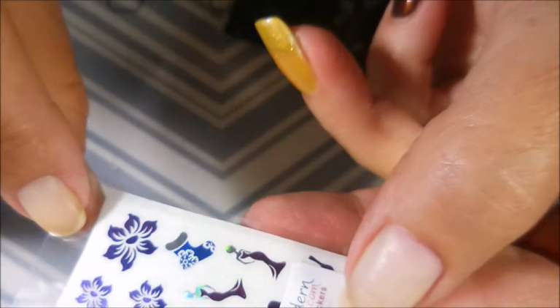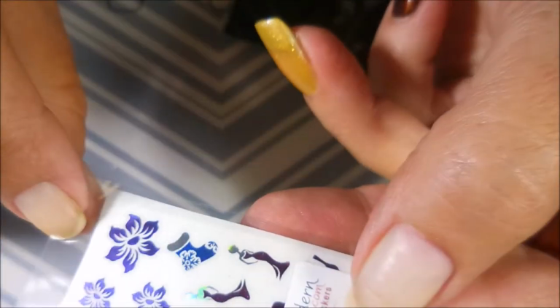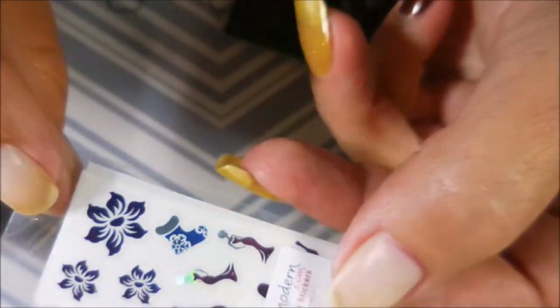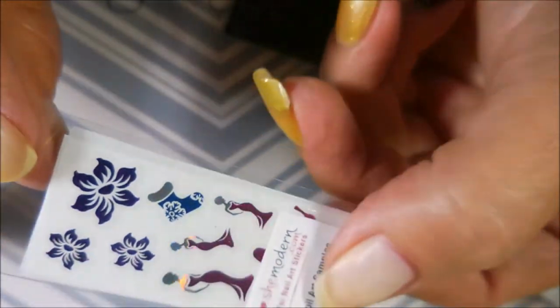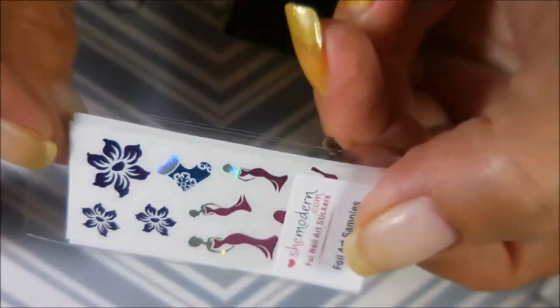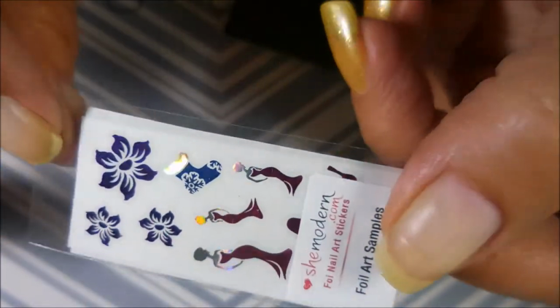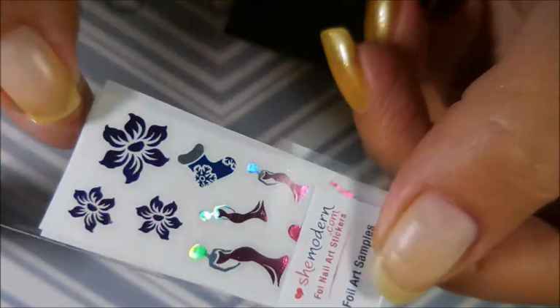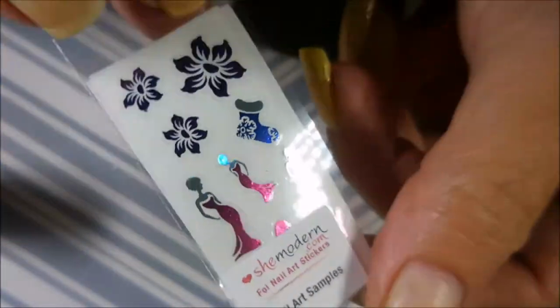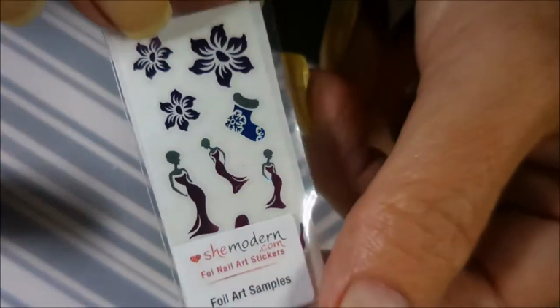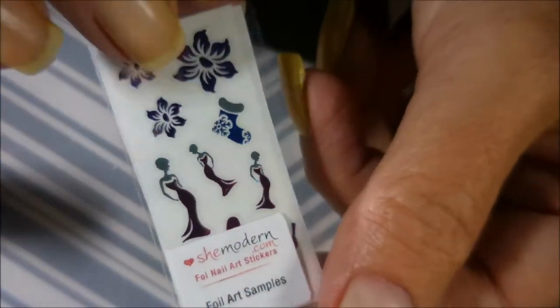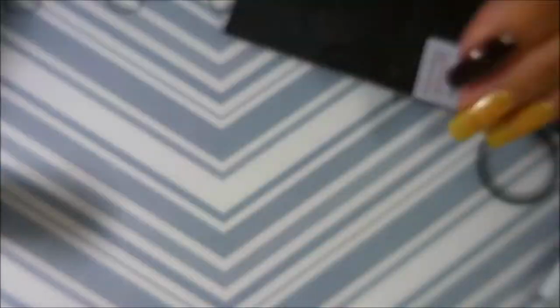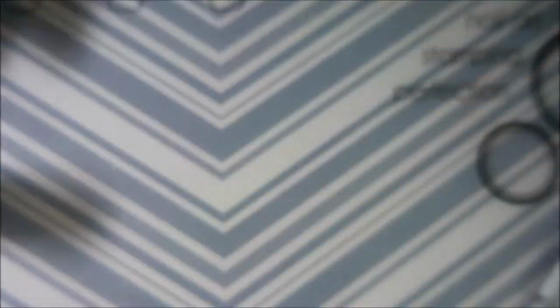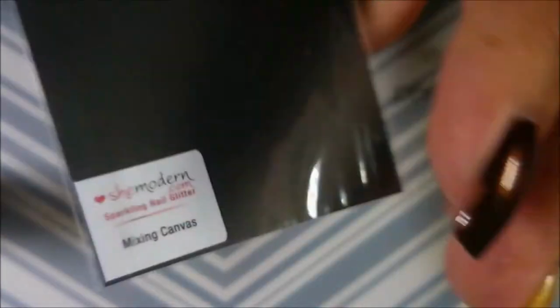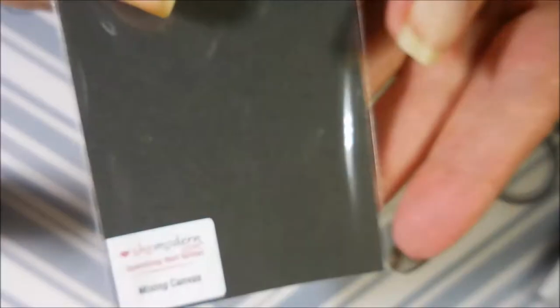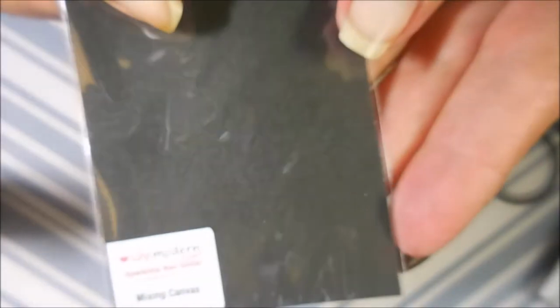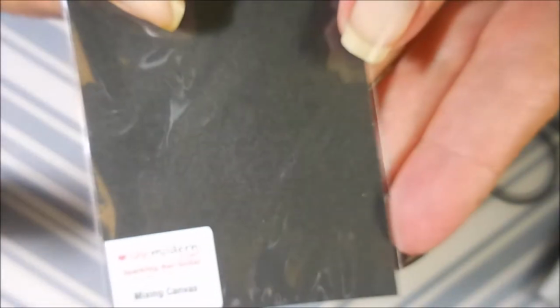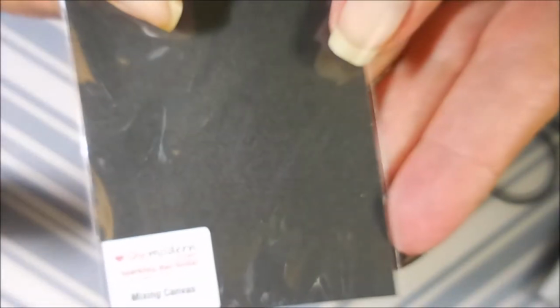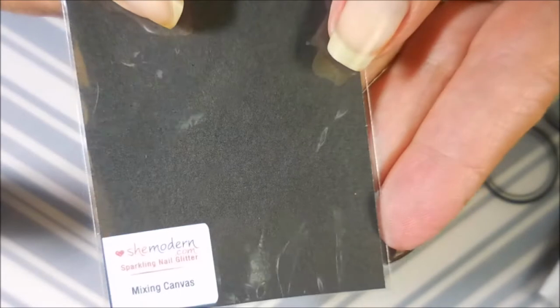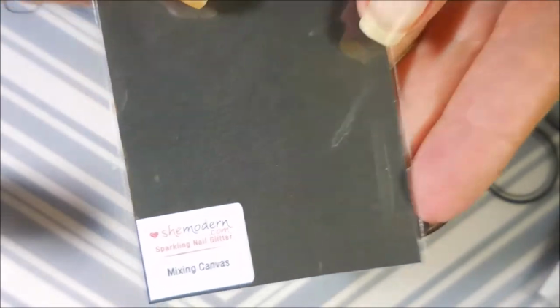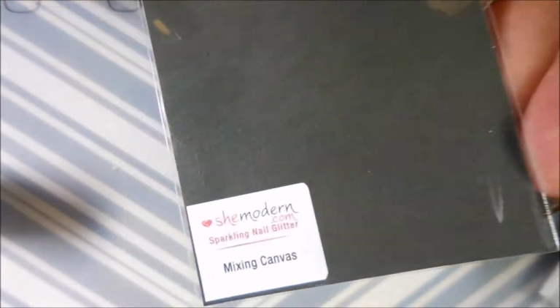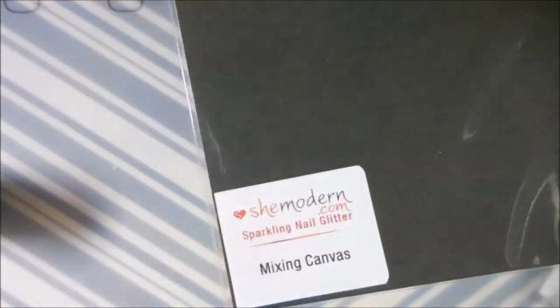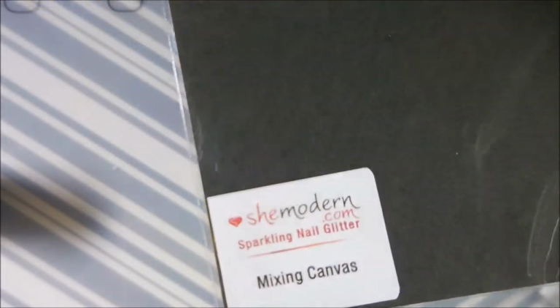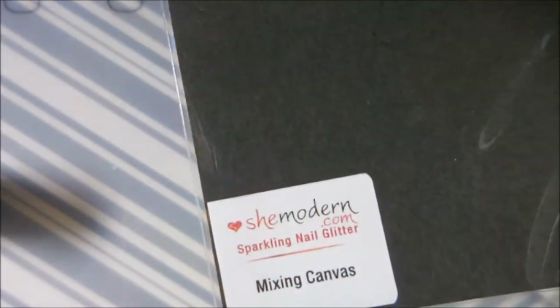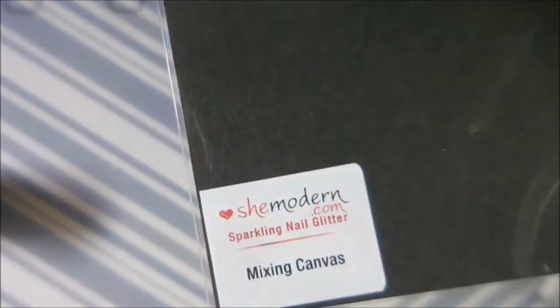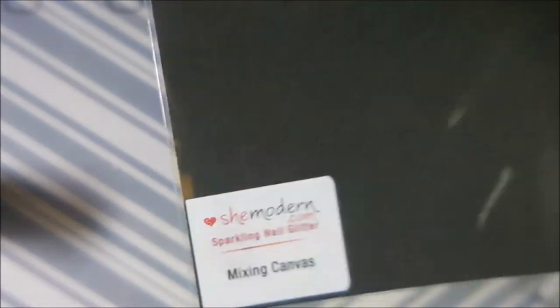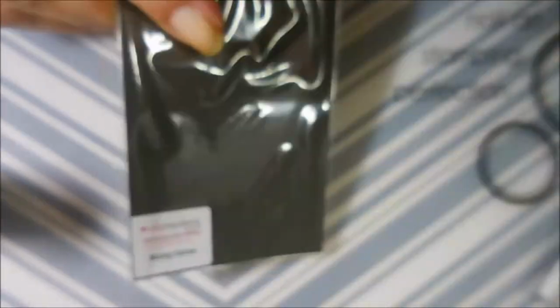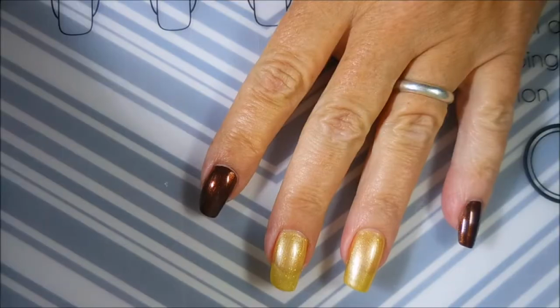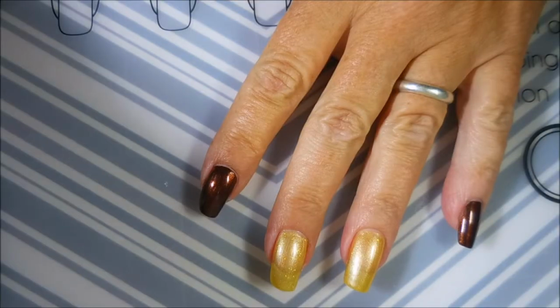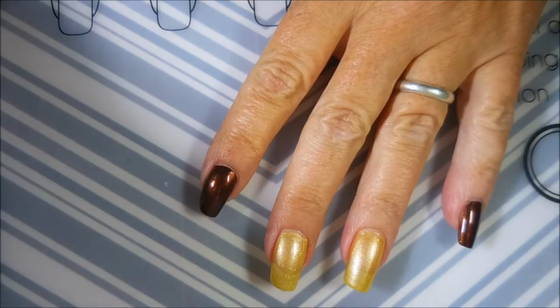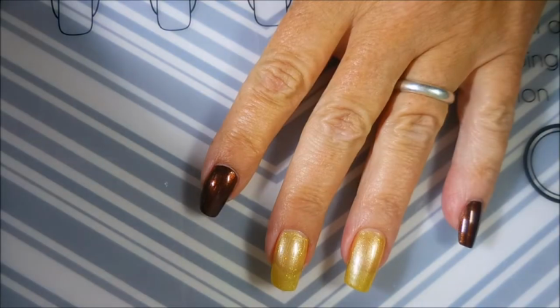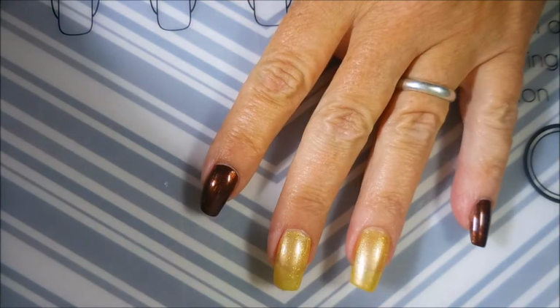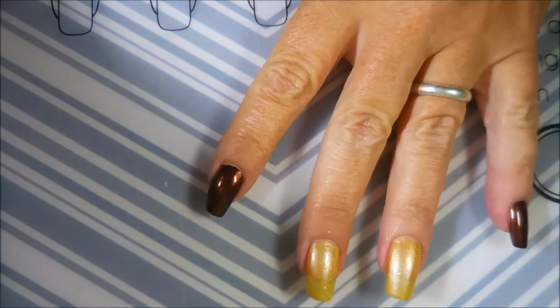These are awesome decals. They're very durable but very thin, and then this is your mixing canvas. I'll show you how to use it in a minute.